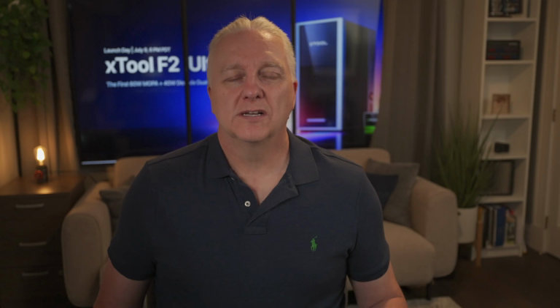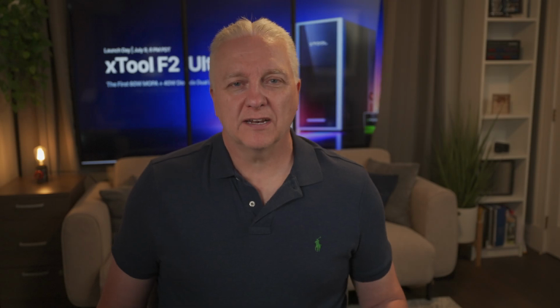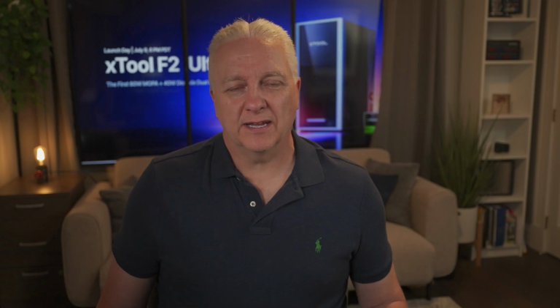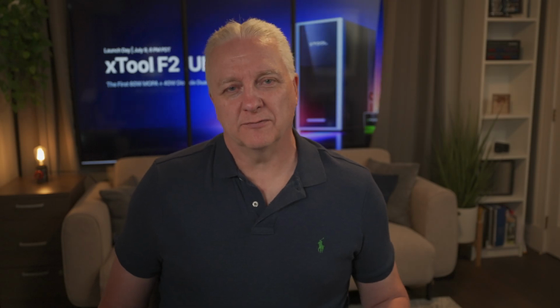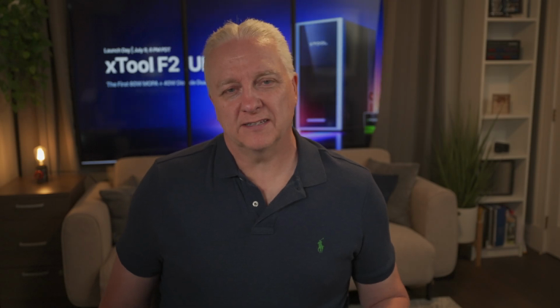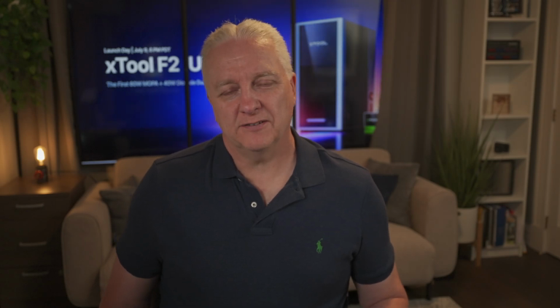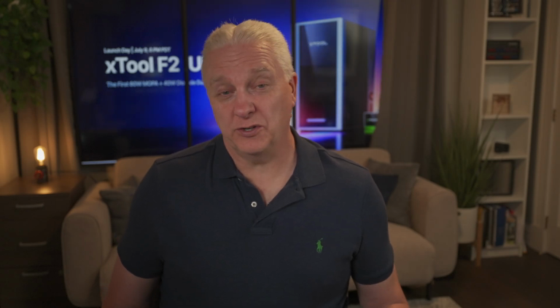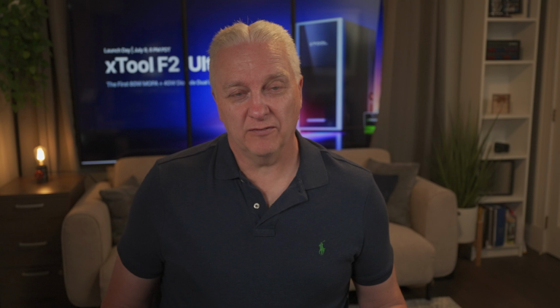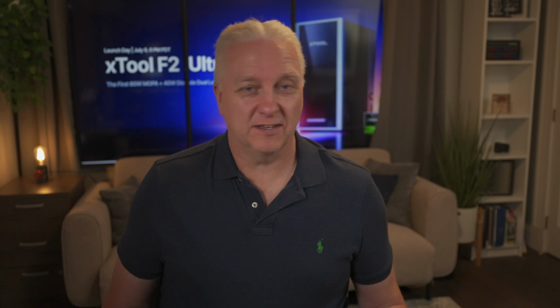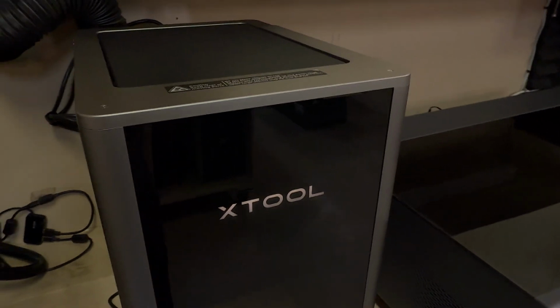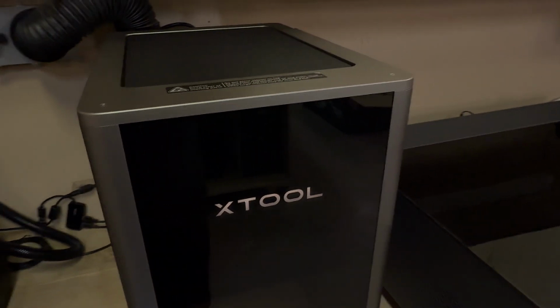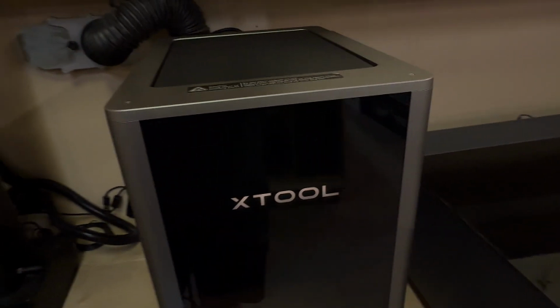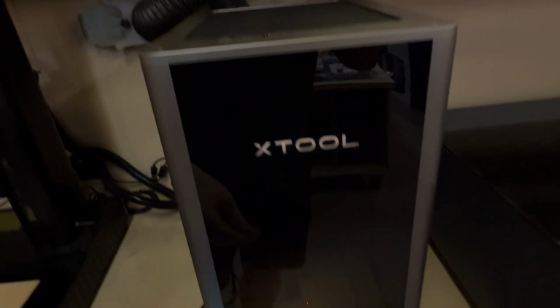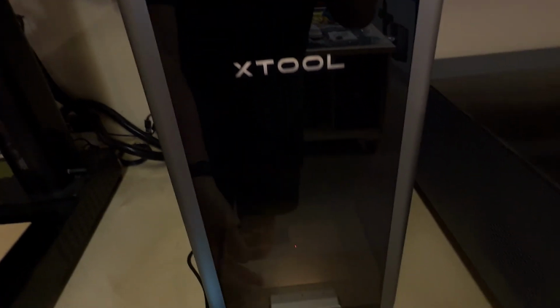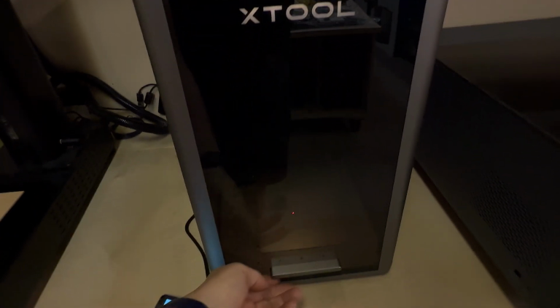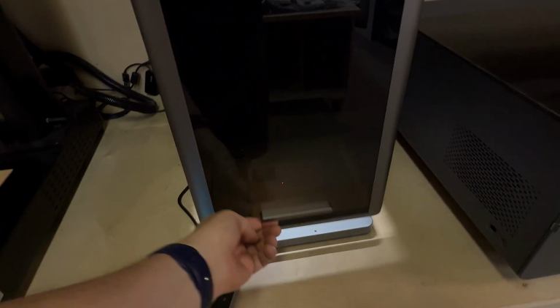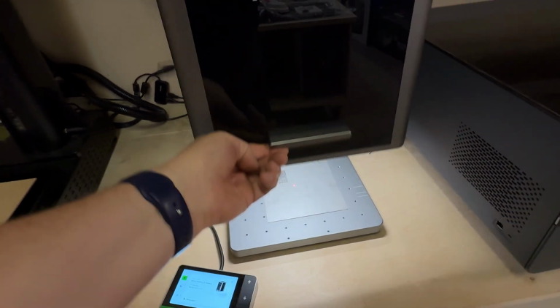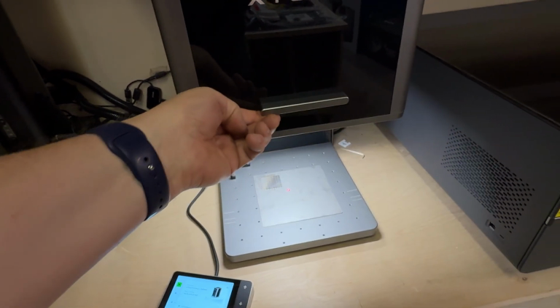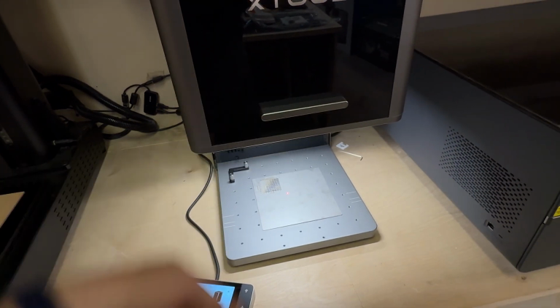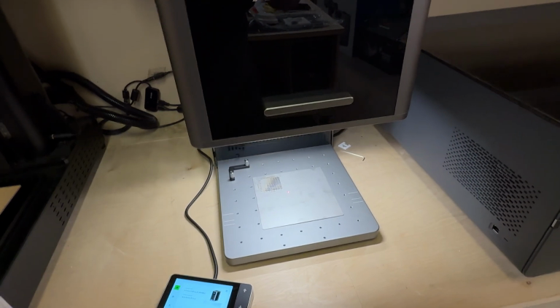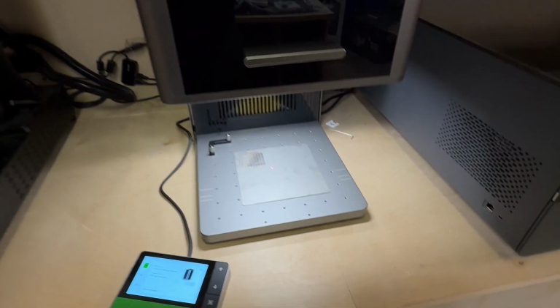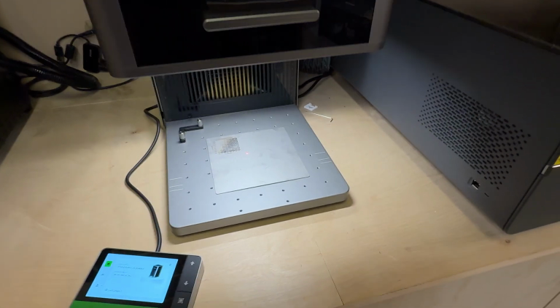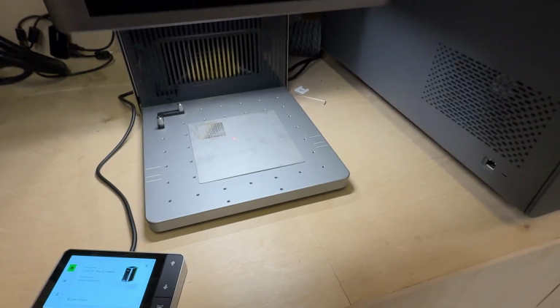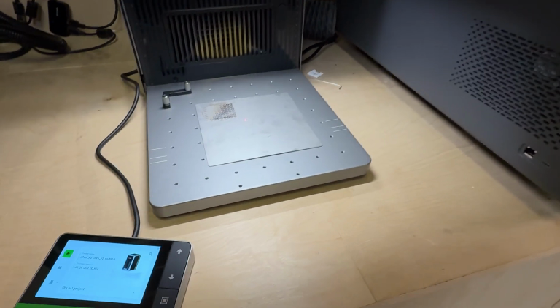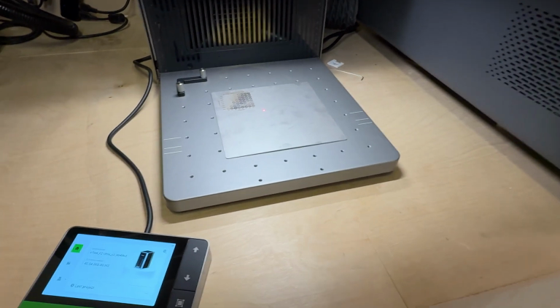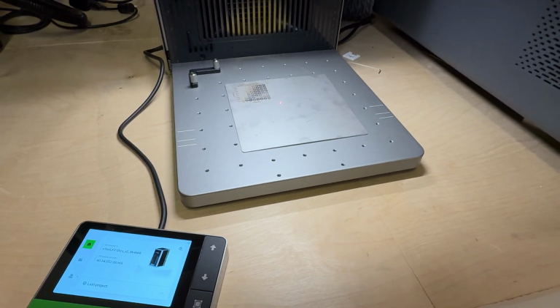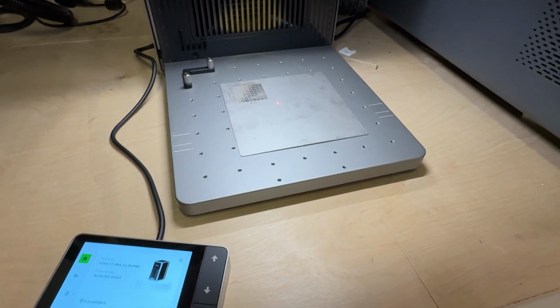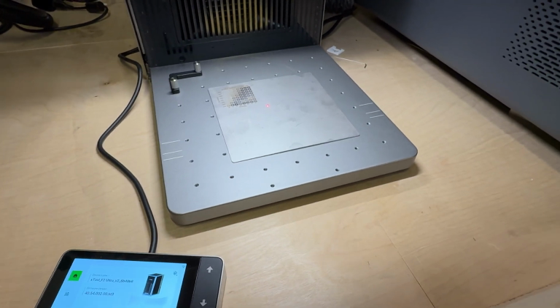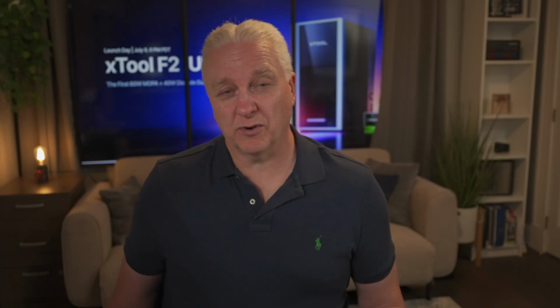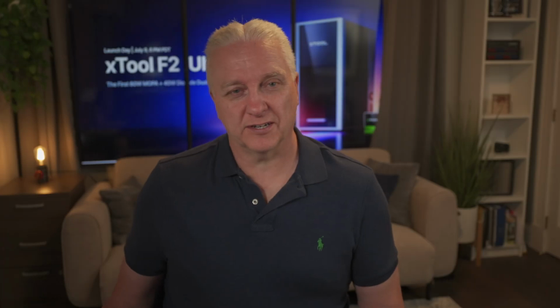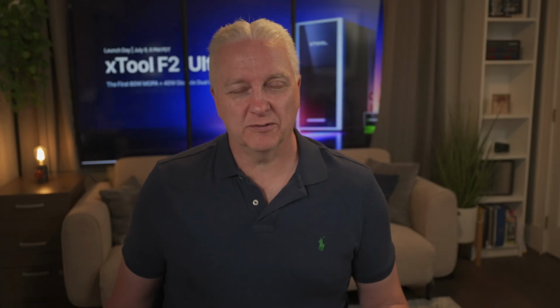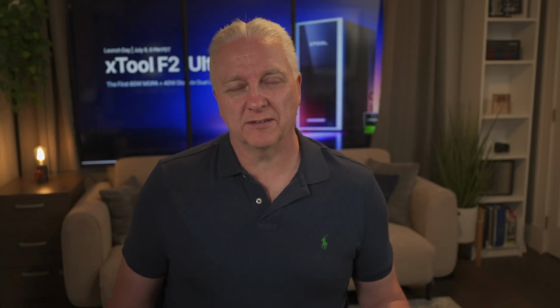With that little preamble out of the way, I'll tell you that I do have one of these F2 Ultras sitting on my workbench. I've been using it for a couple of days, just kind of getting a feel for it — nothing really comprehensive. I've run a few projects and I'll show you a couple of them here.